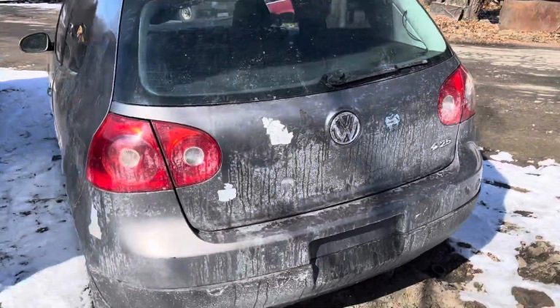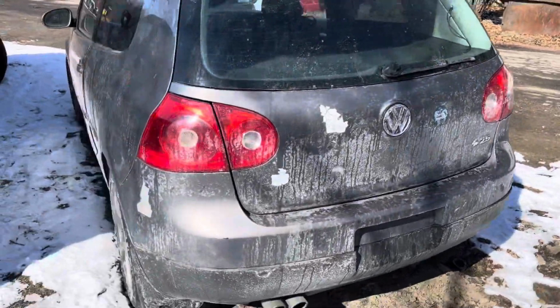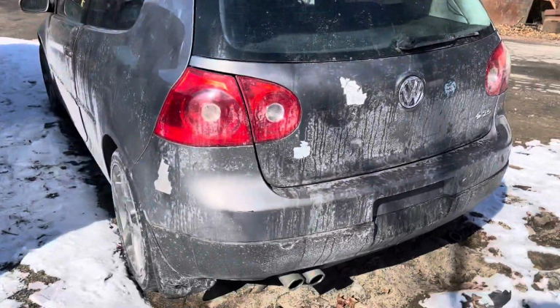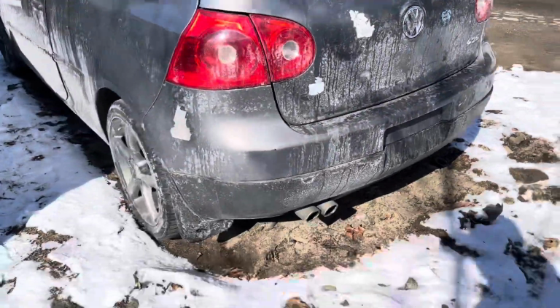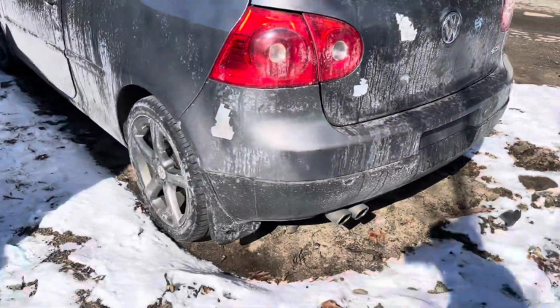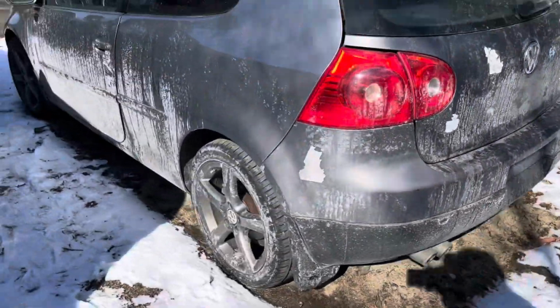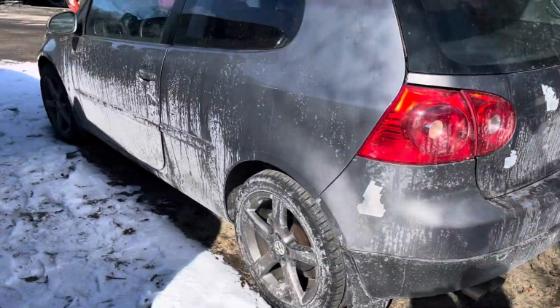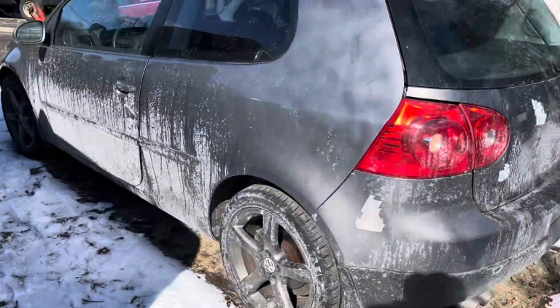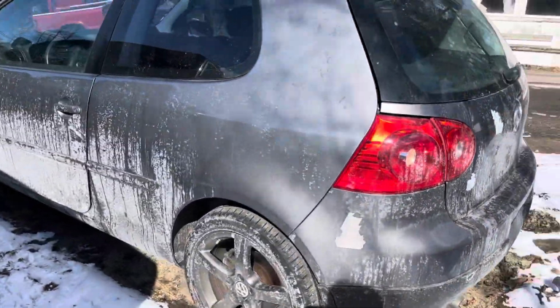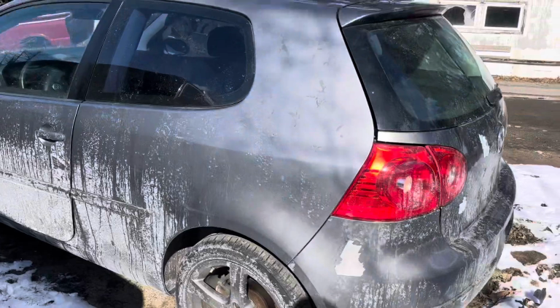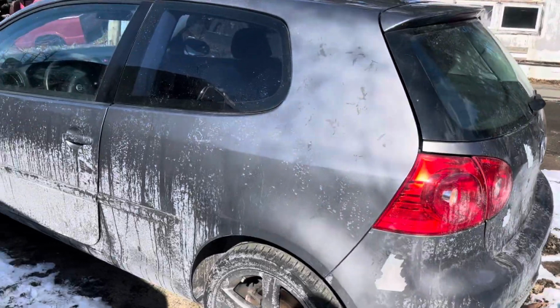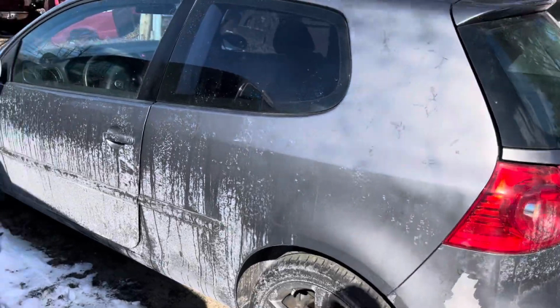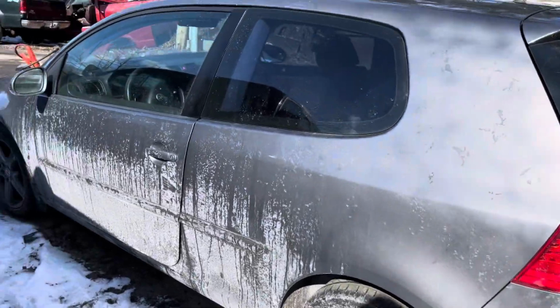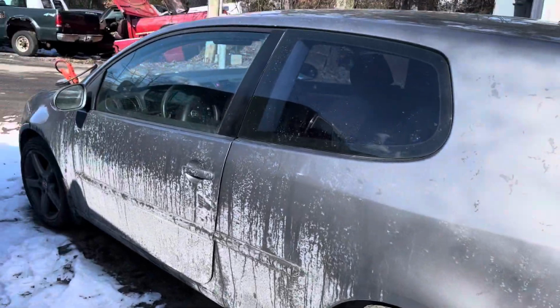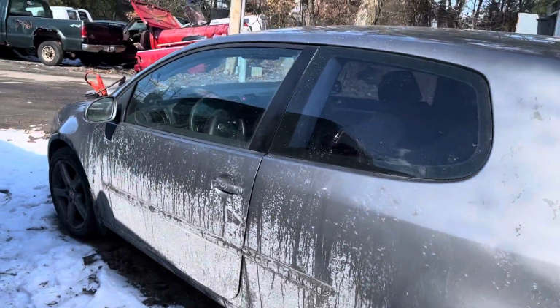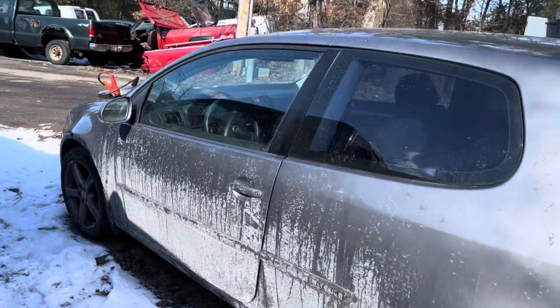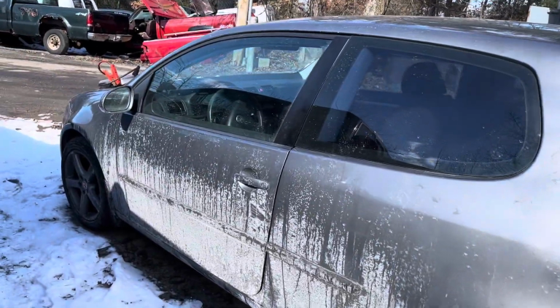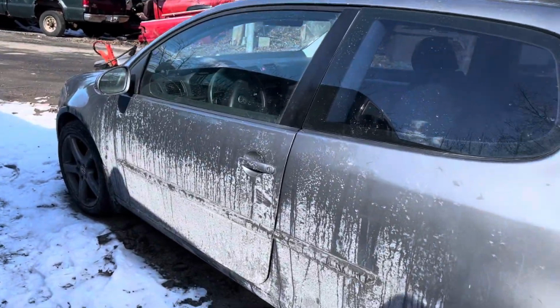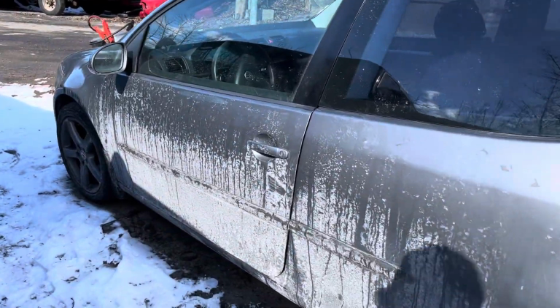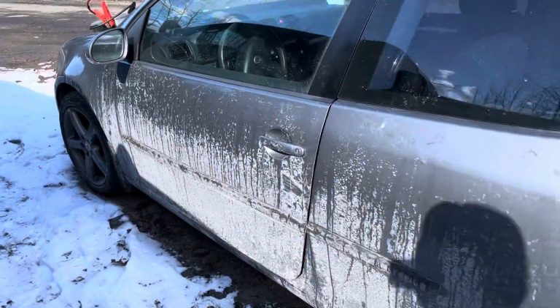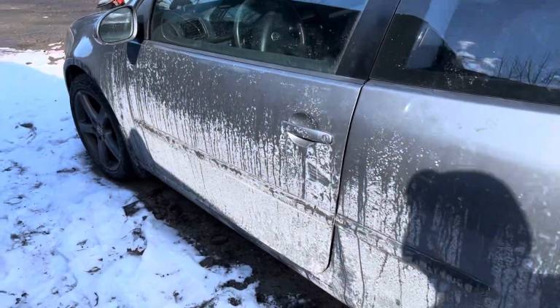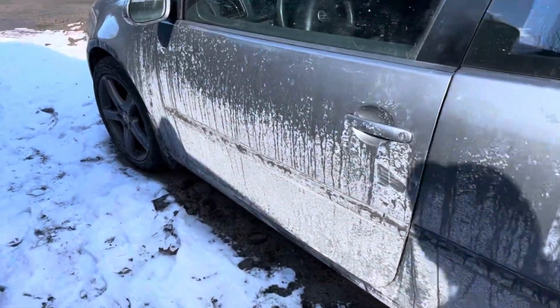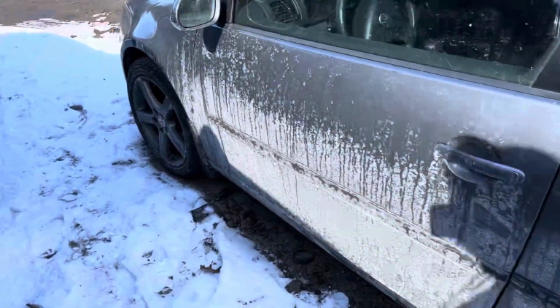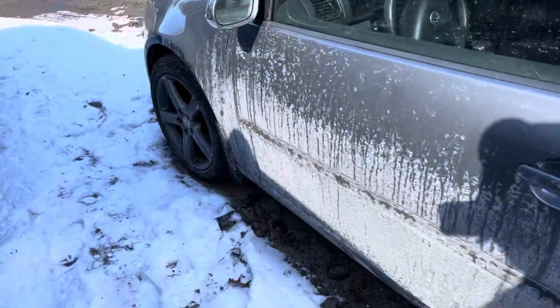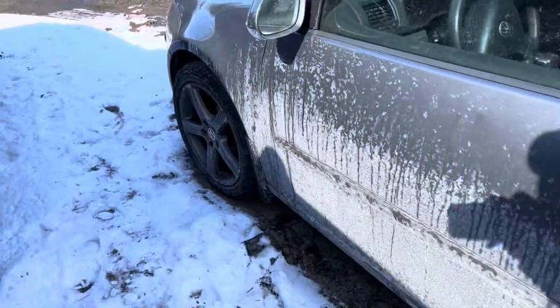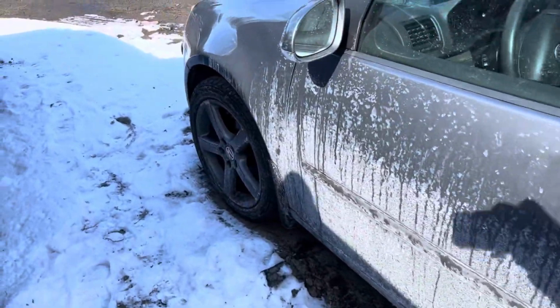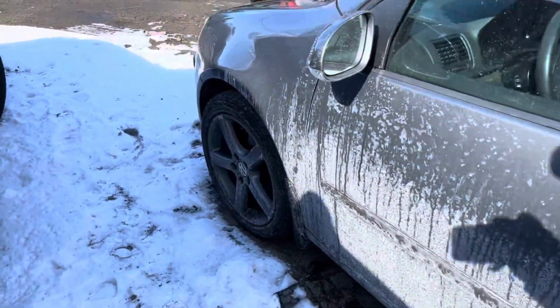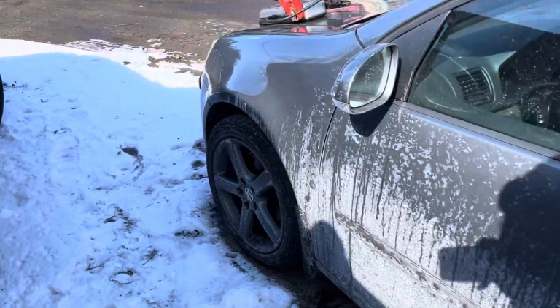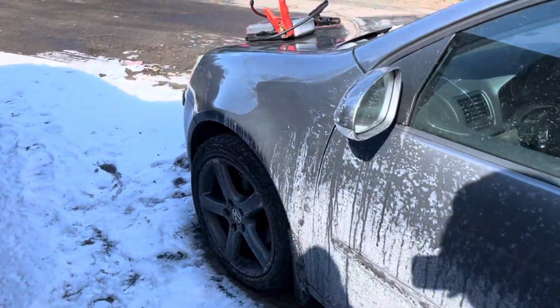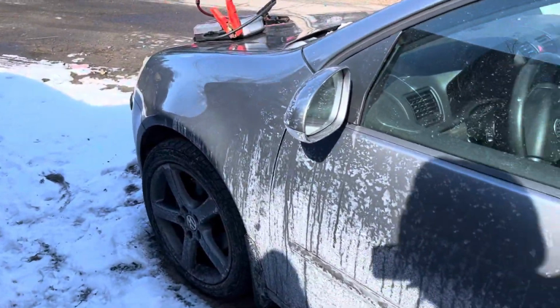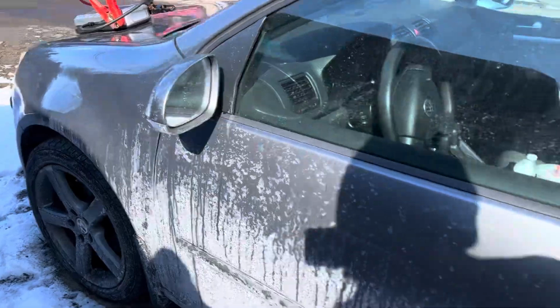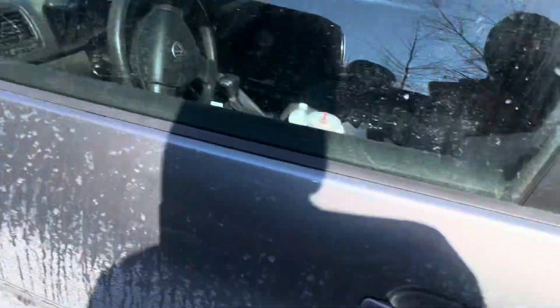The other tail light's good. This quarter's good, same with the quarter glass. Driver door's good. Glass and mirror made it. Same with the fender.